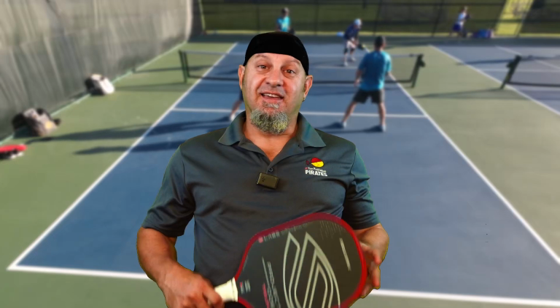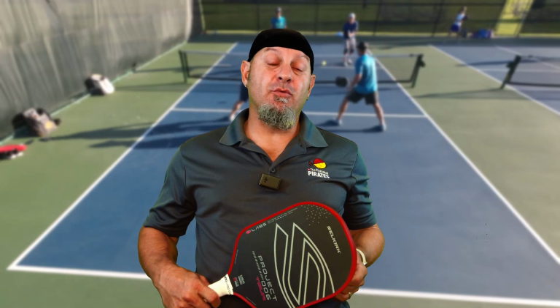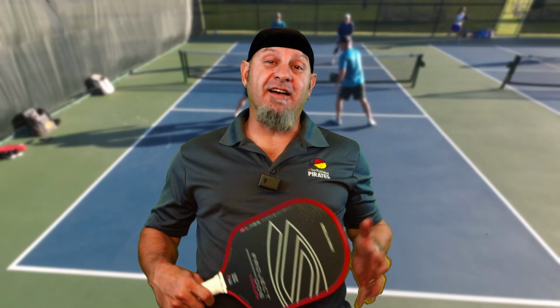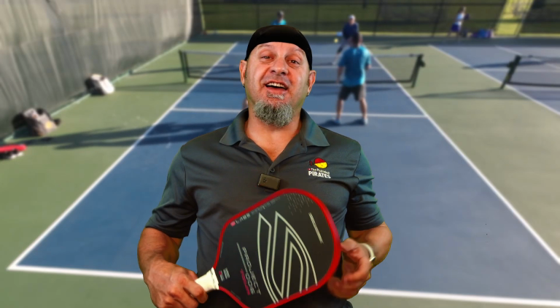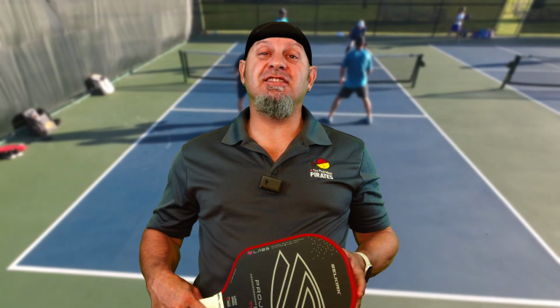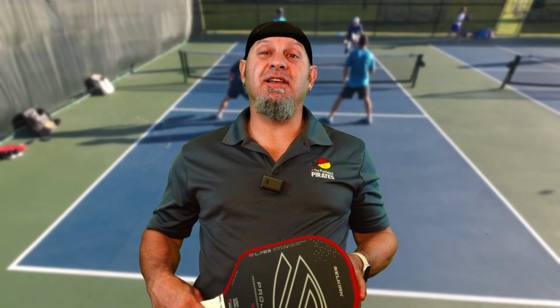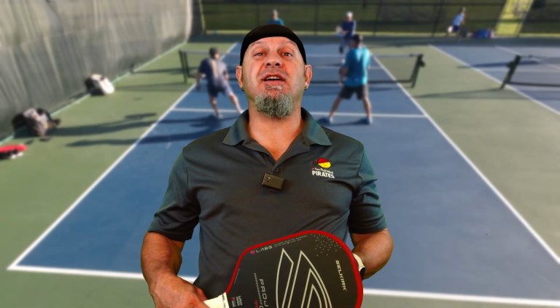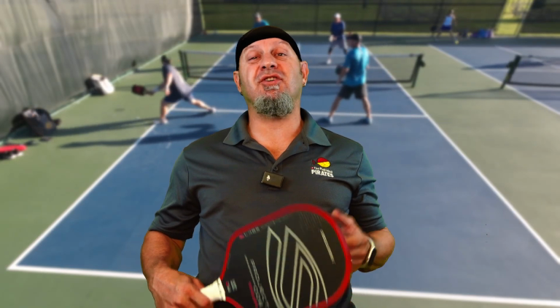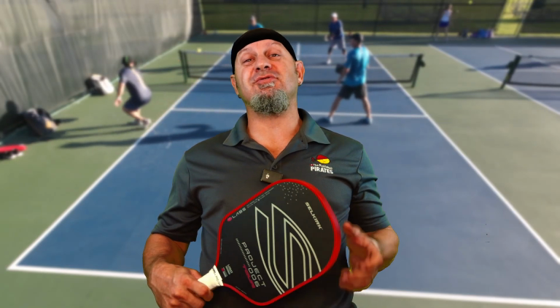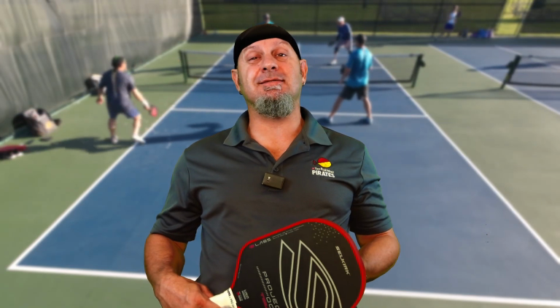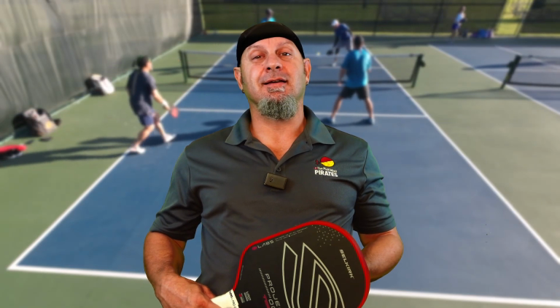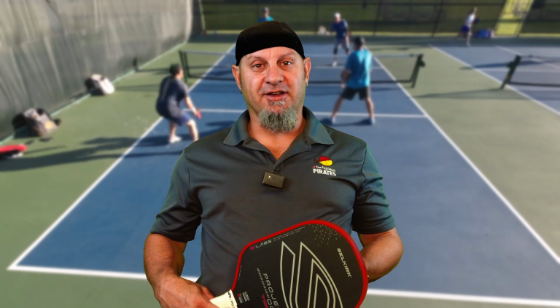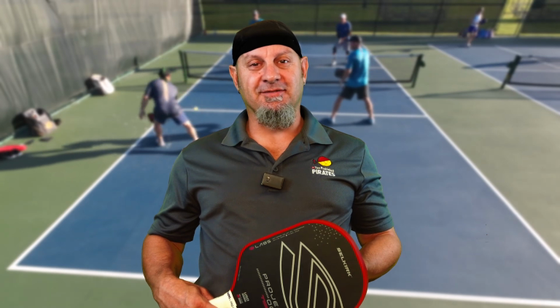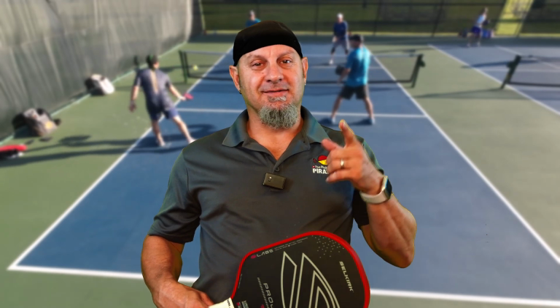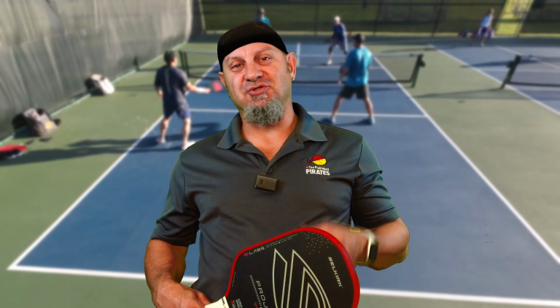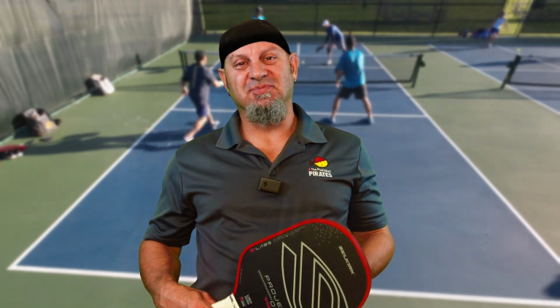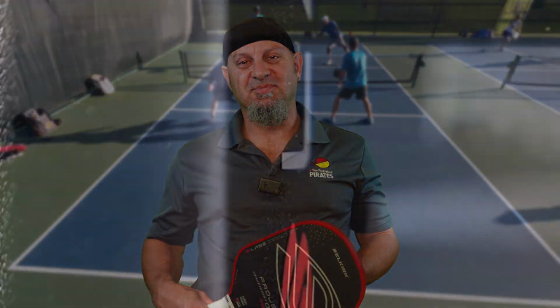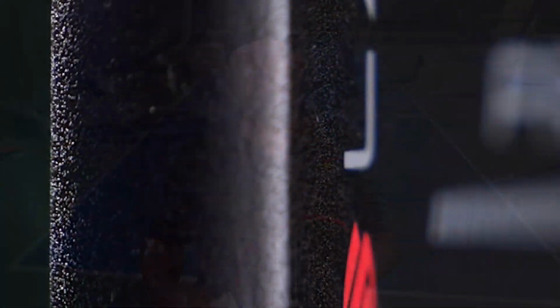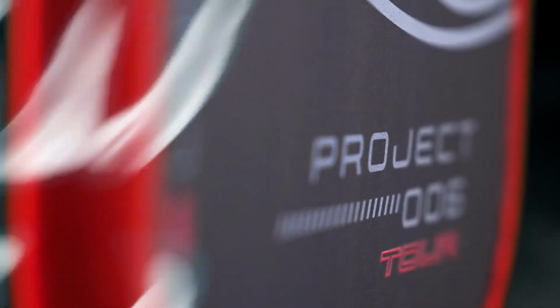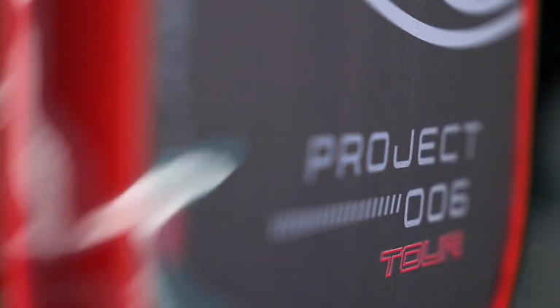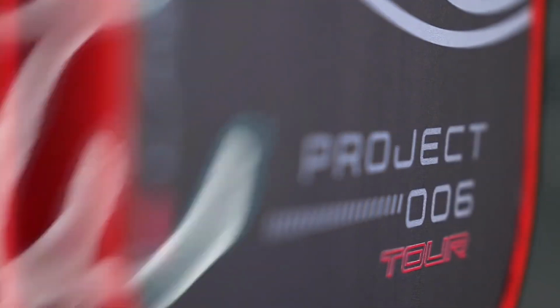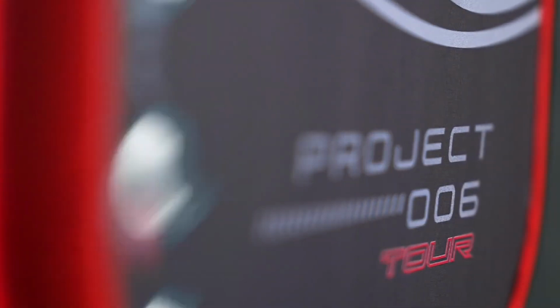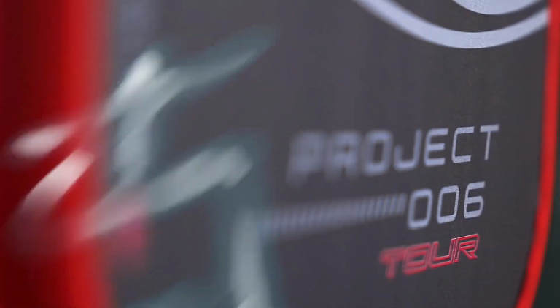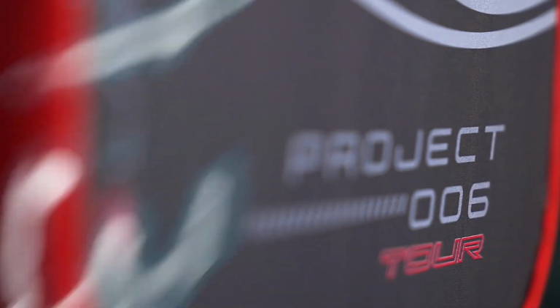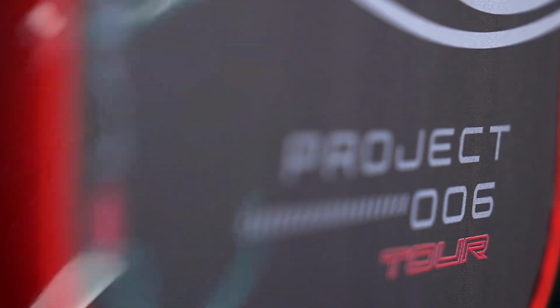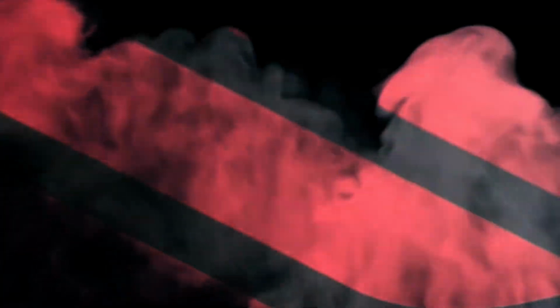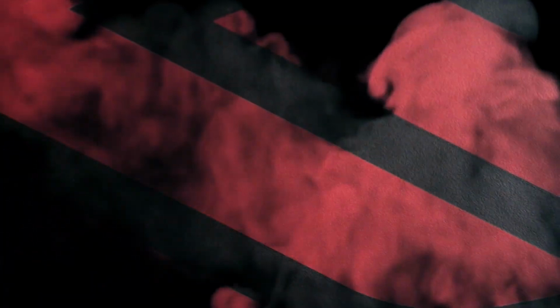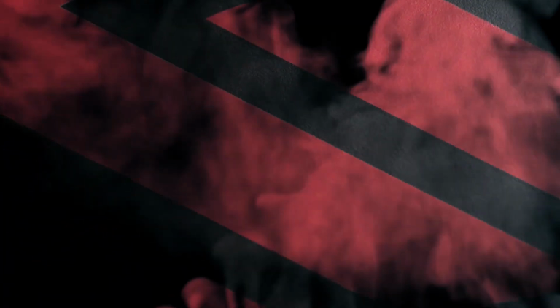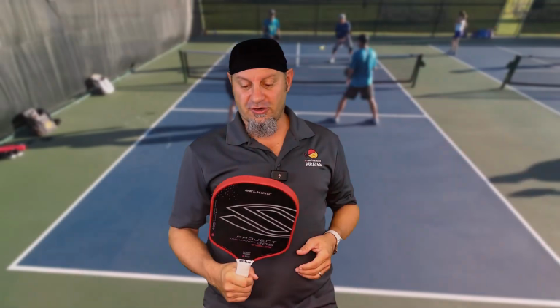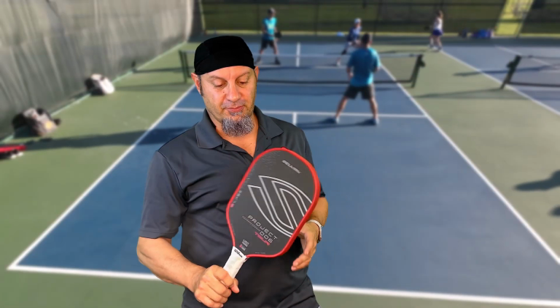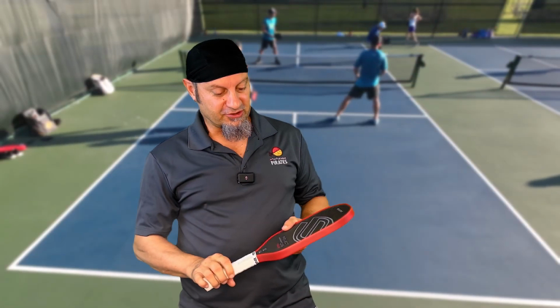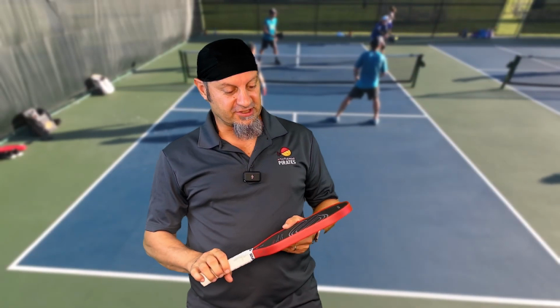Hey everyone, I finally got a chance to play the Project 006. You want to hear about it? Stay tuned. So first off, let's talk about this new paddle from Selkirk, the Project 006.